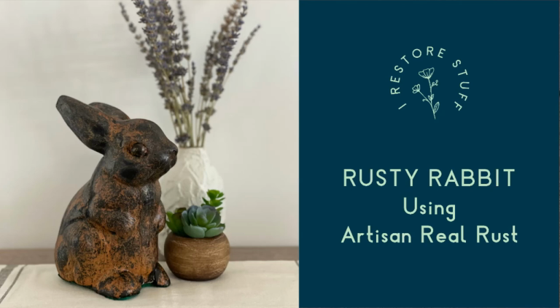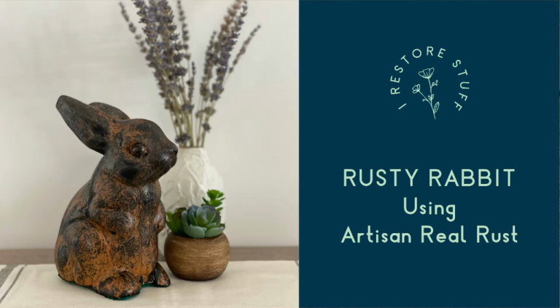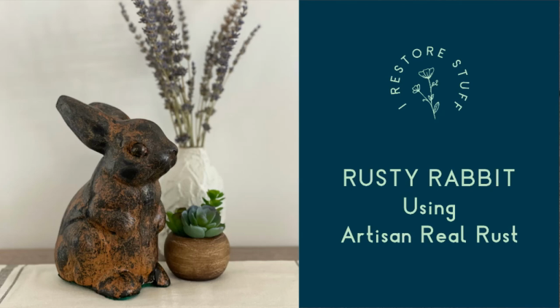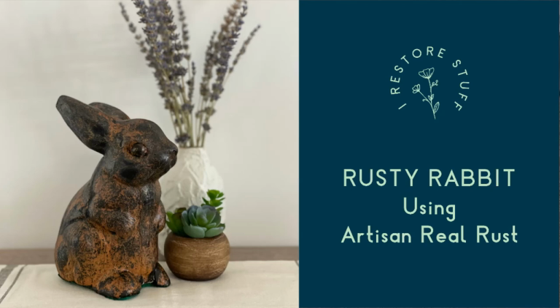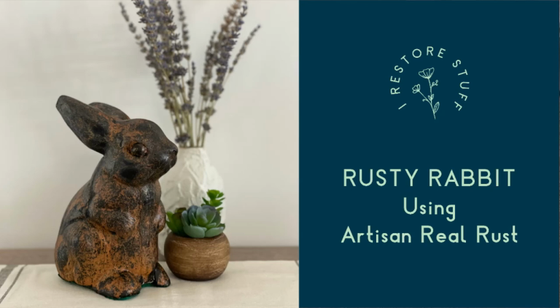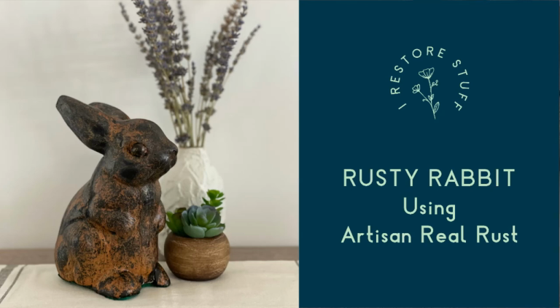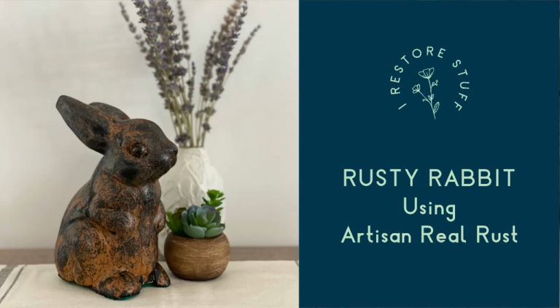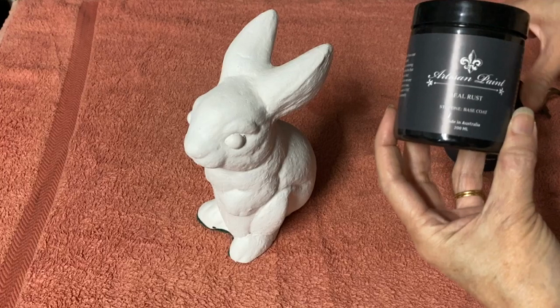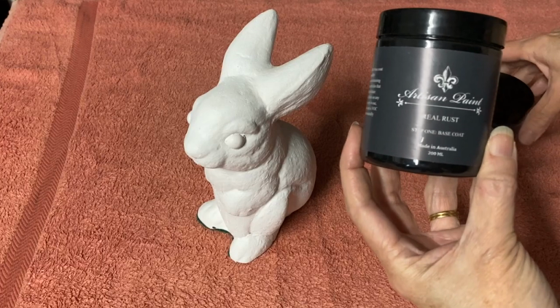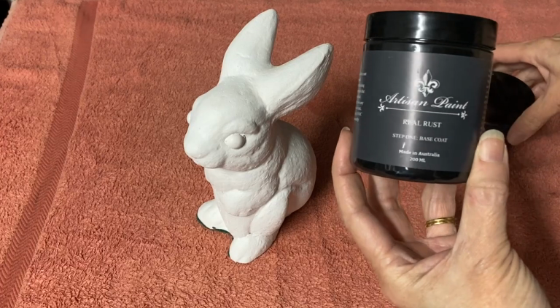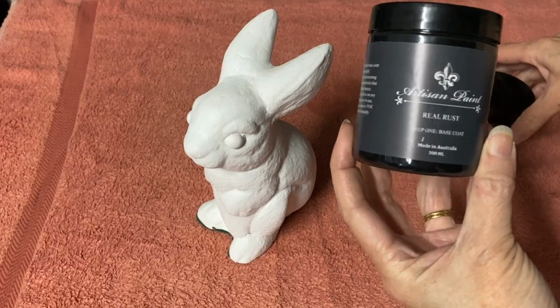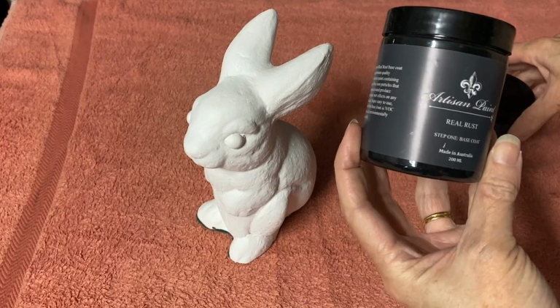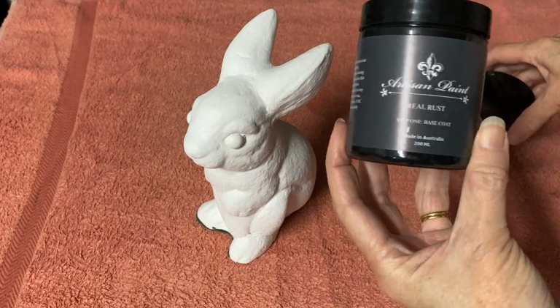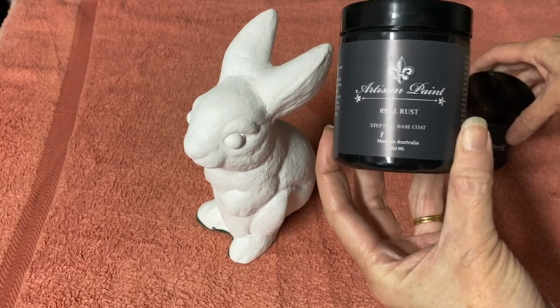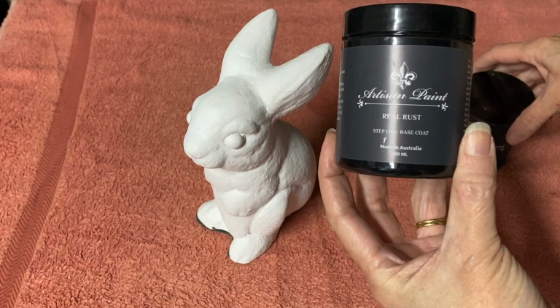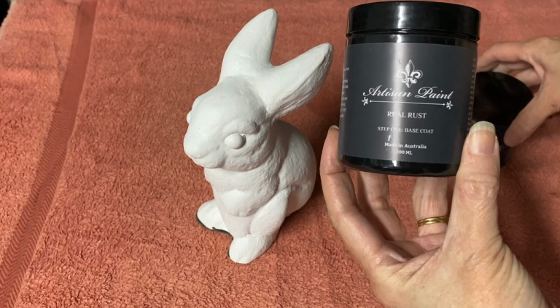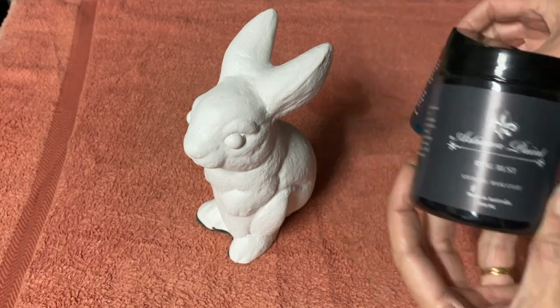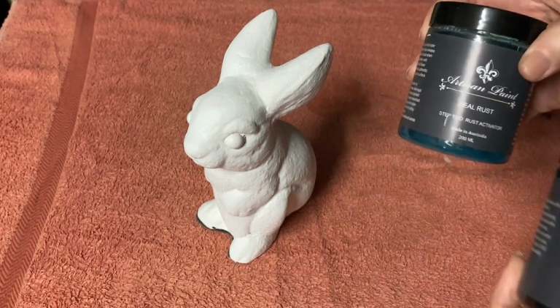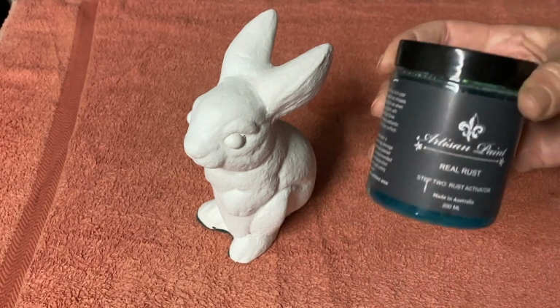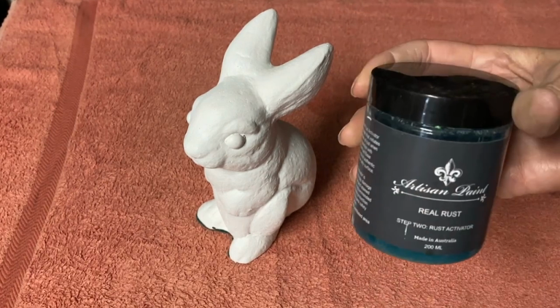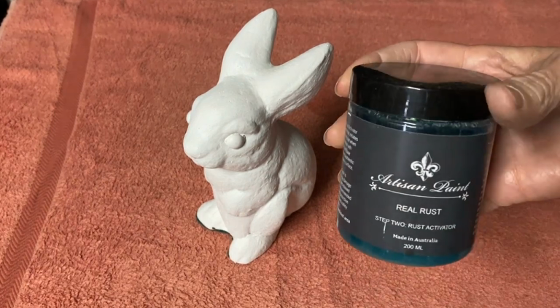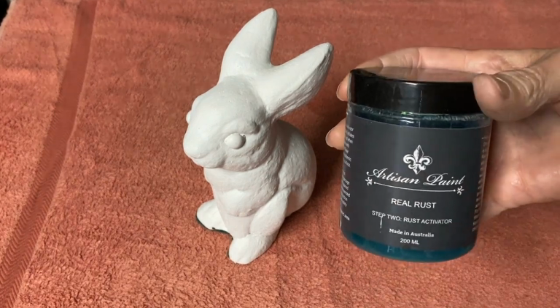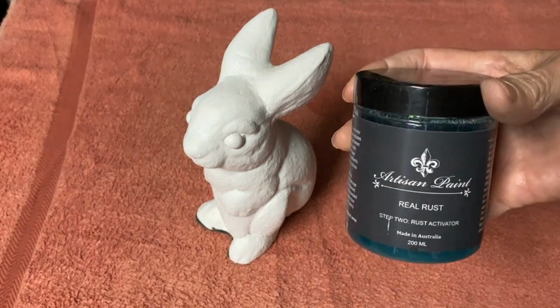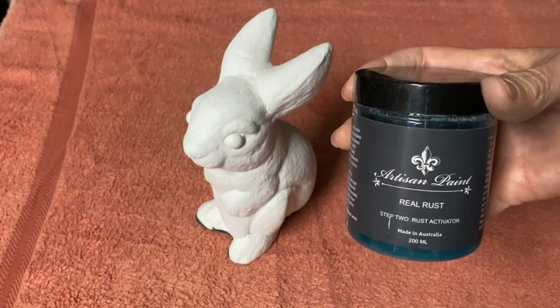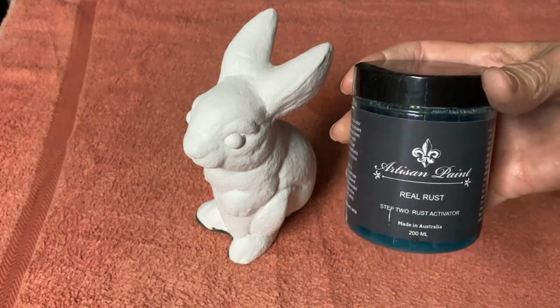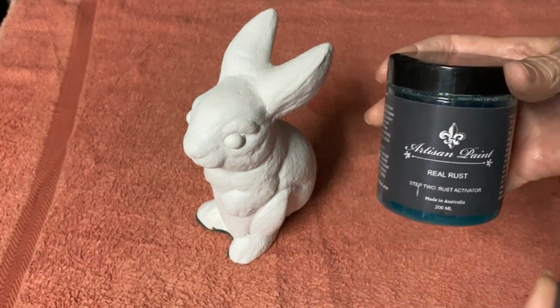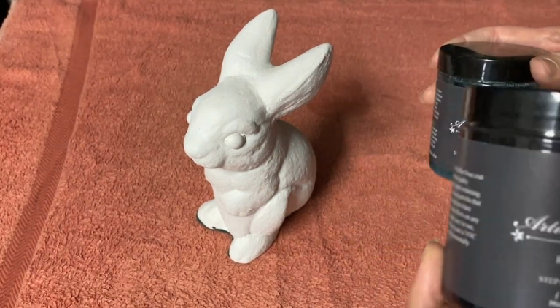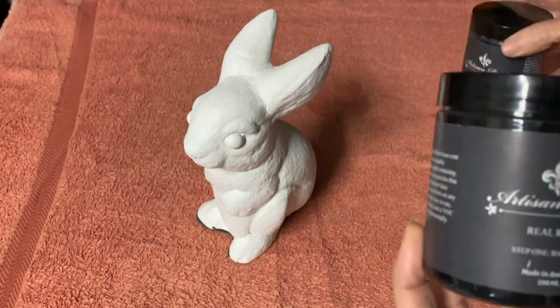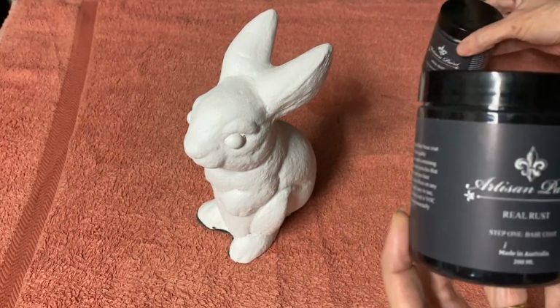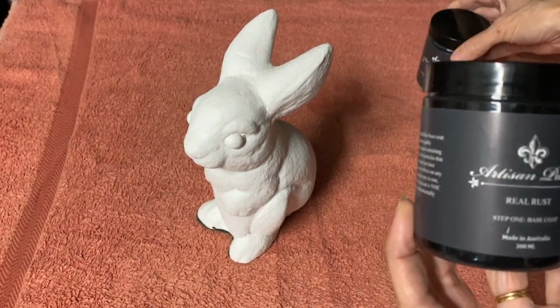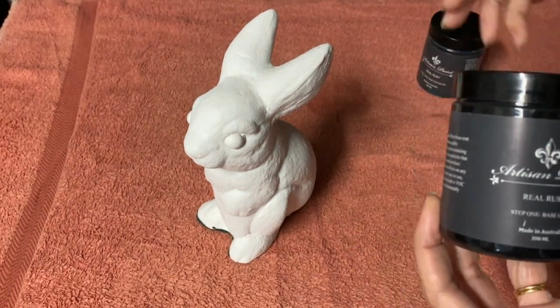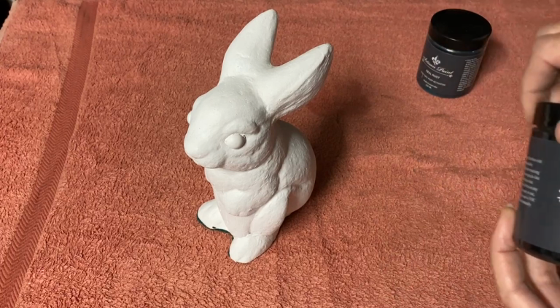Here's how I transformed this plaster rabbit into a rusty rabbit using Artisan's two-step process, Real Rust. It comes with a base and an activator.